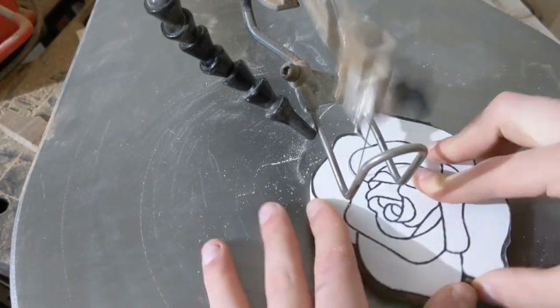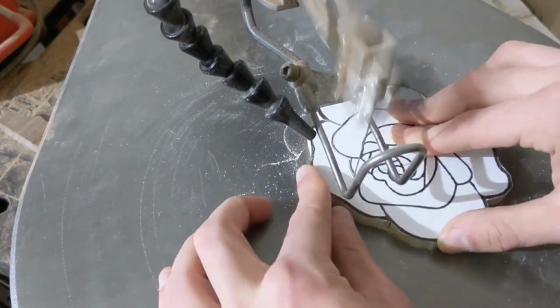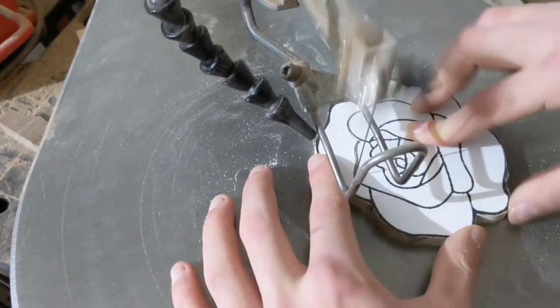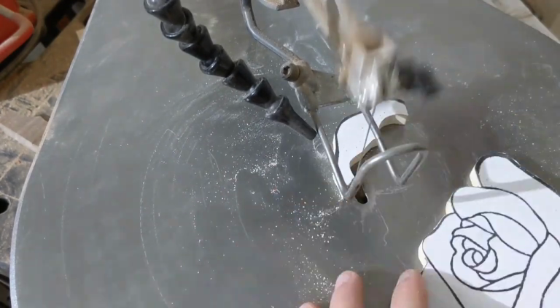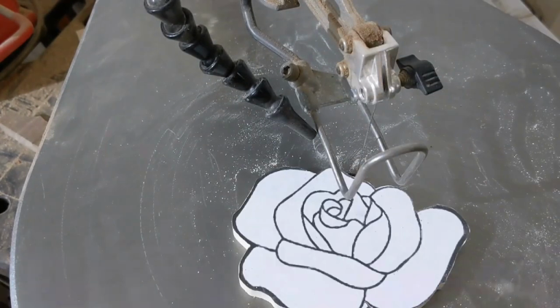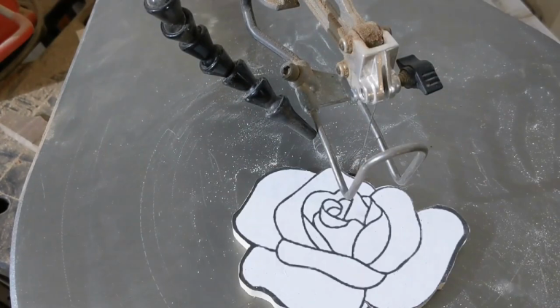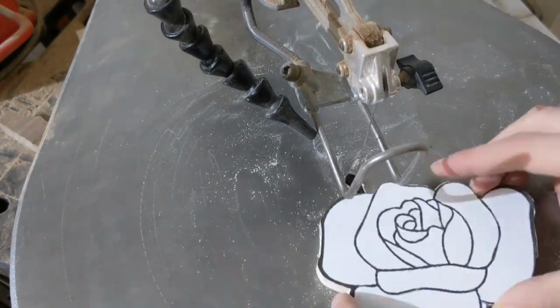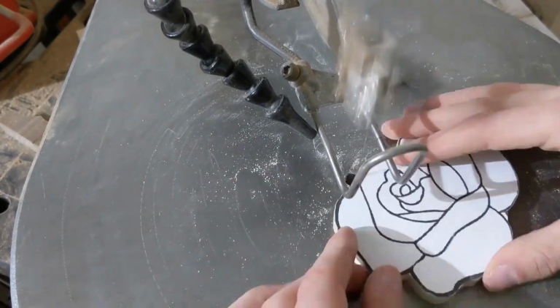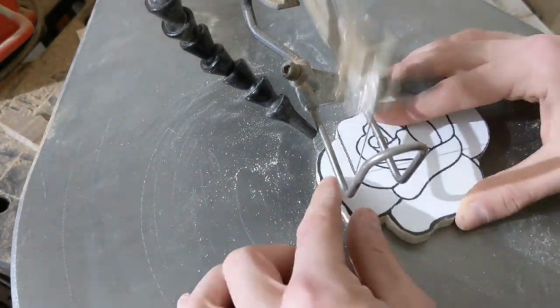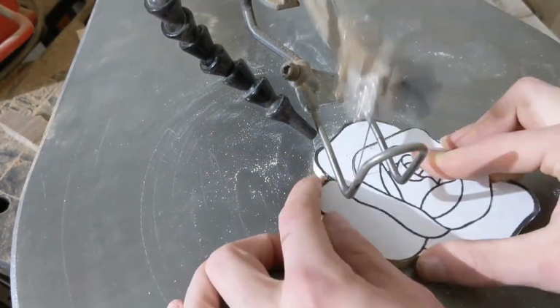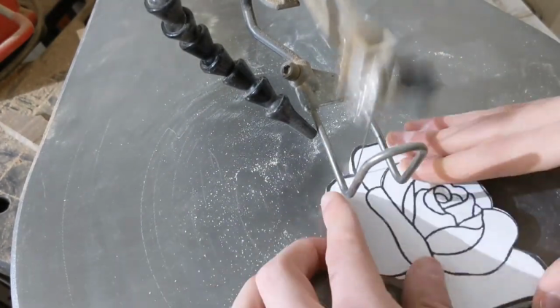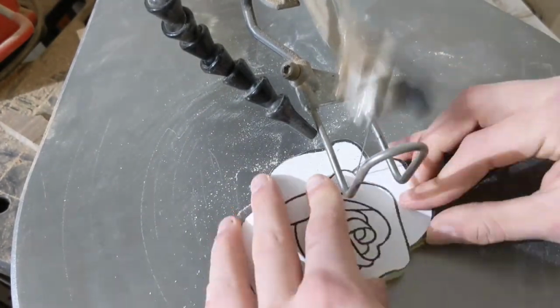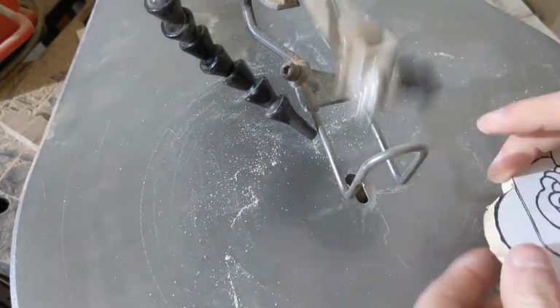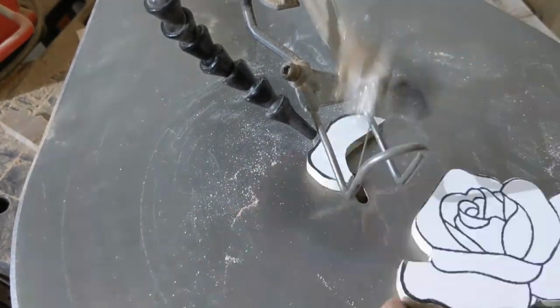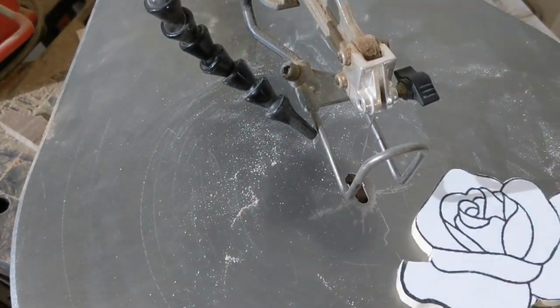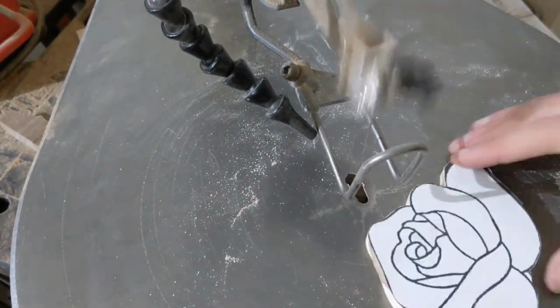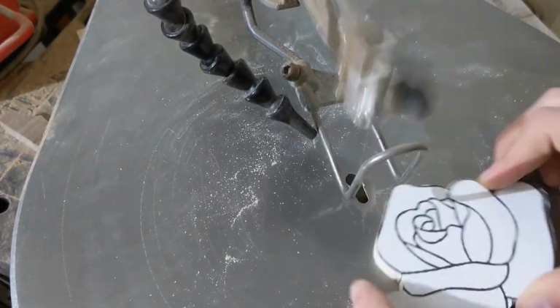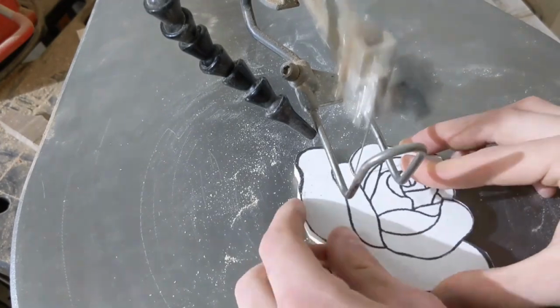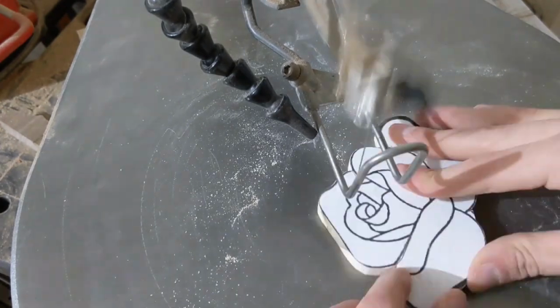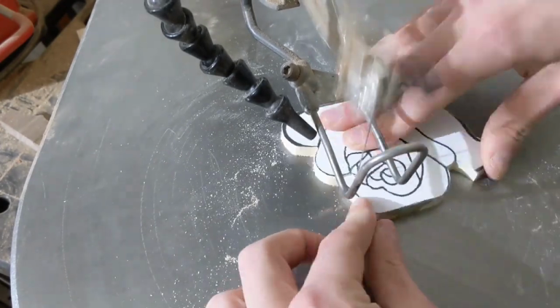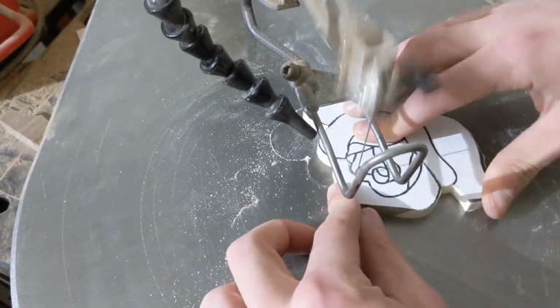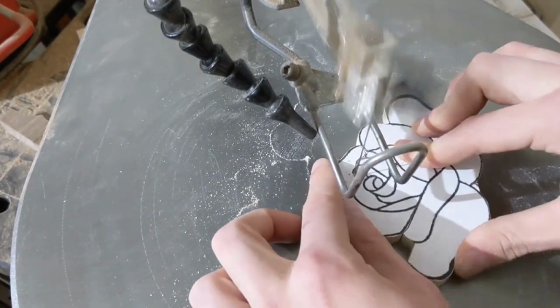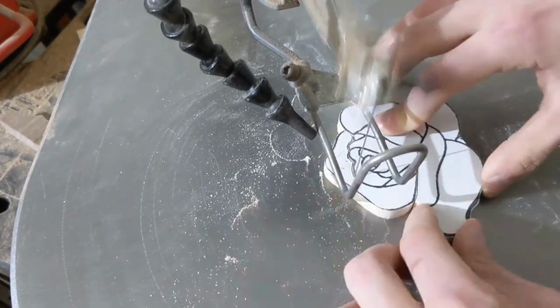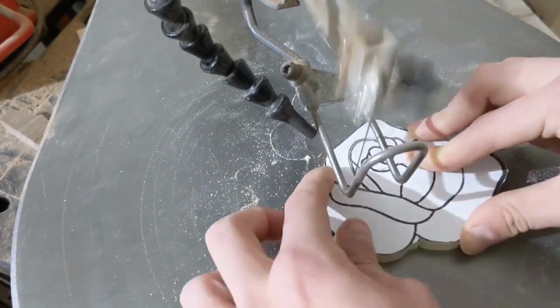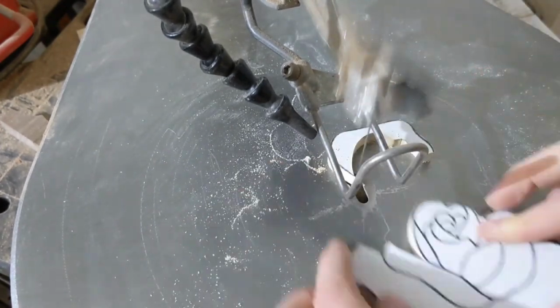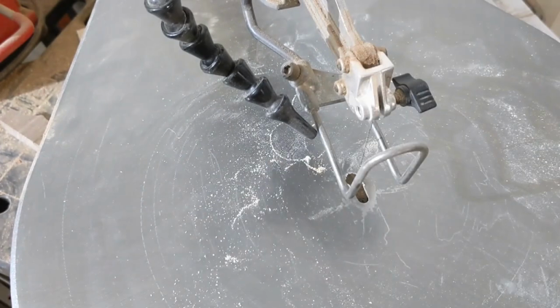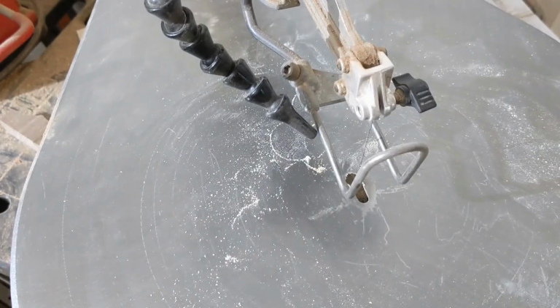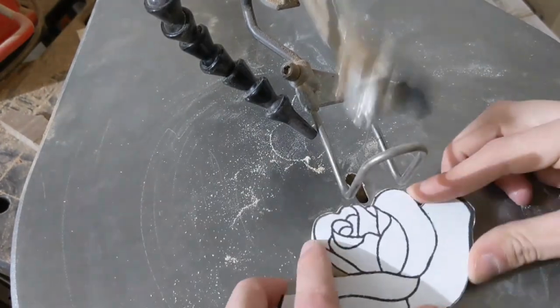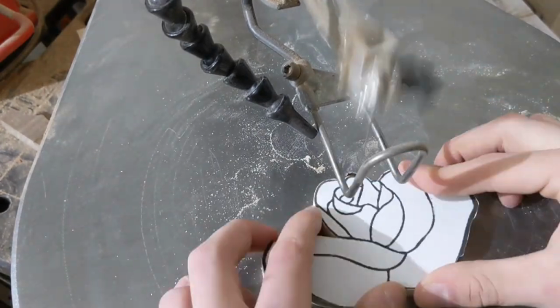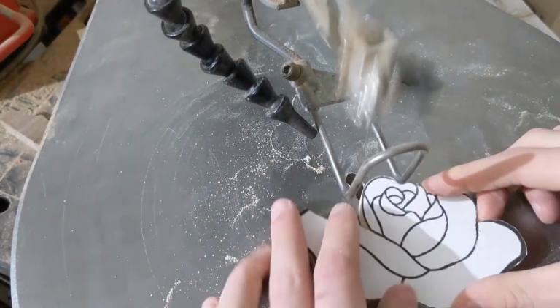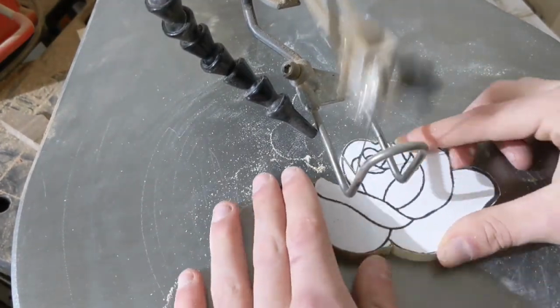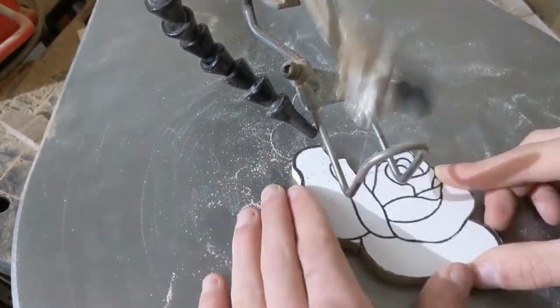Some of the pieces in the center were really really small, so that was a bit of an interesting adventure, but no fingers were harmed in the making of this video.